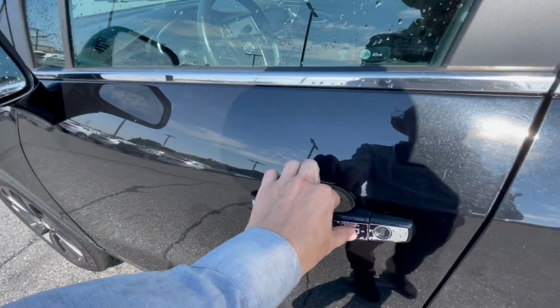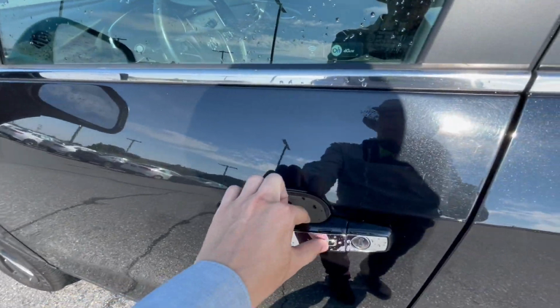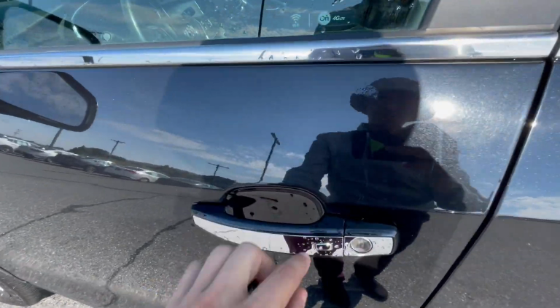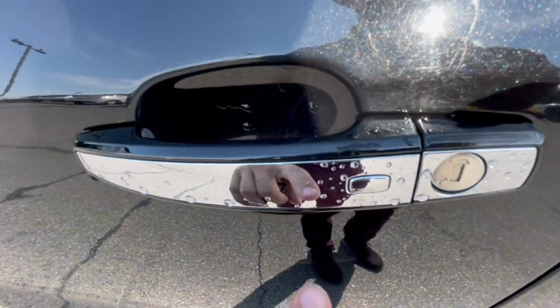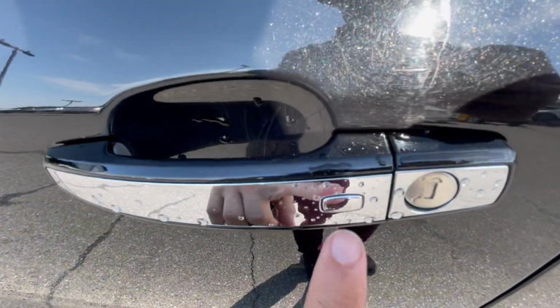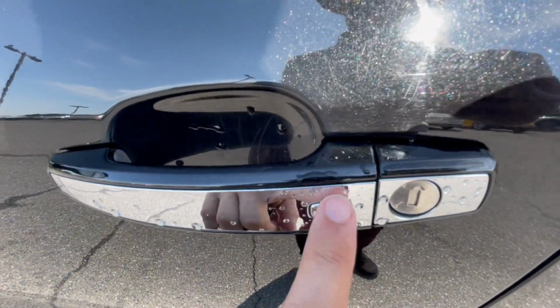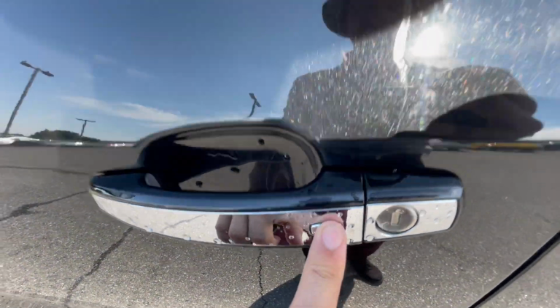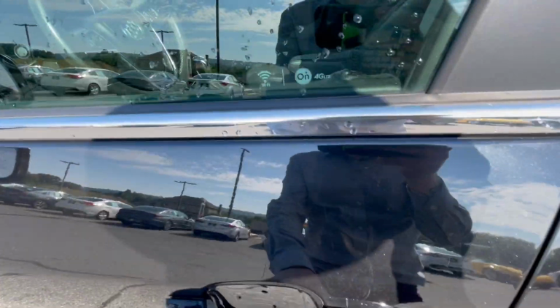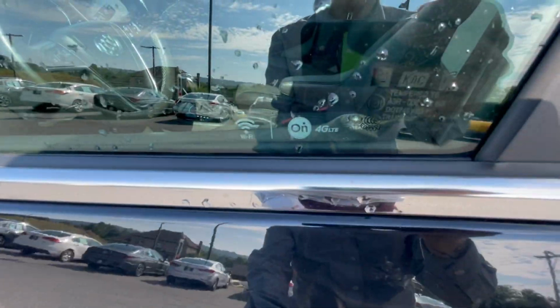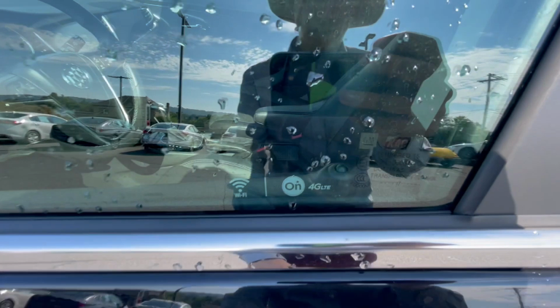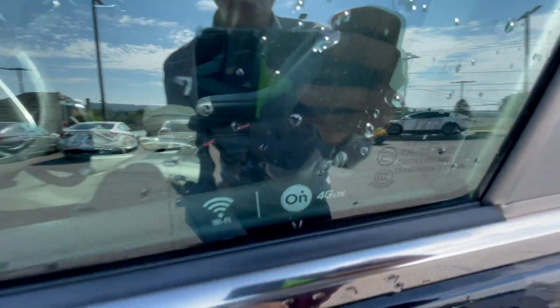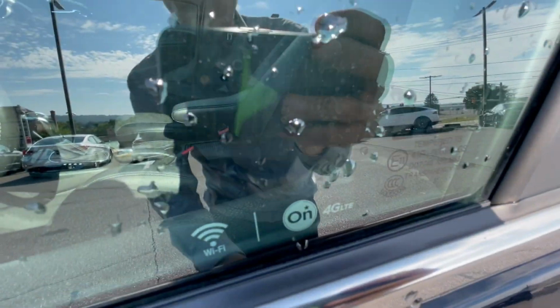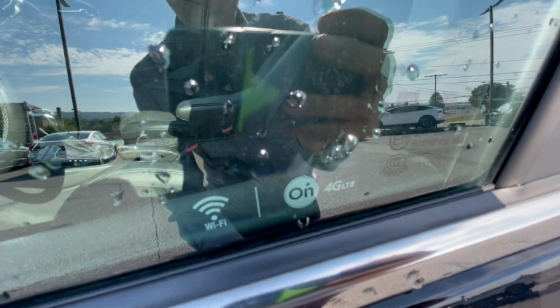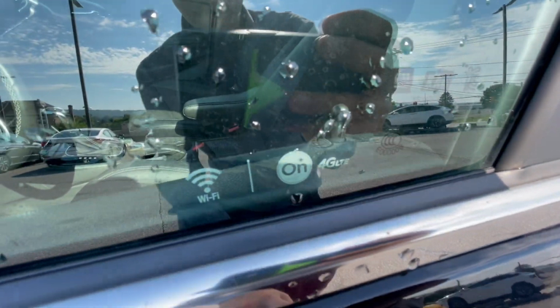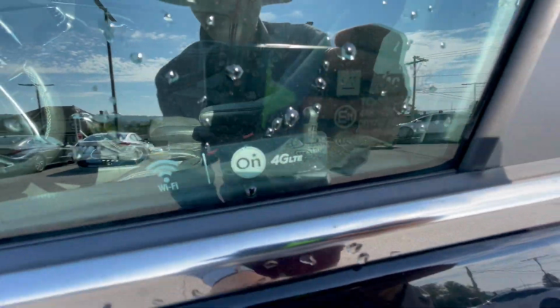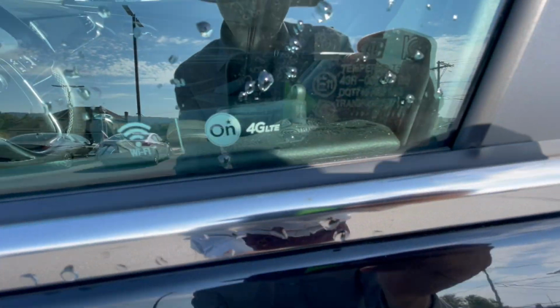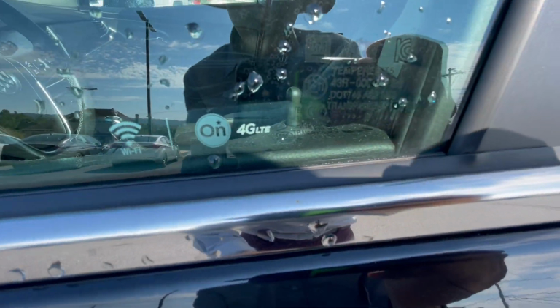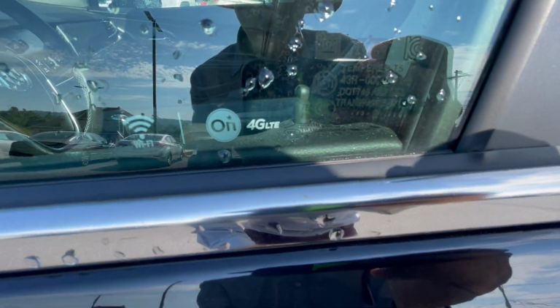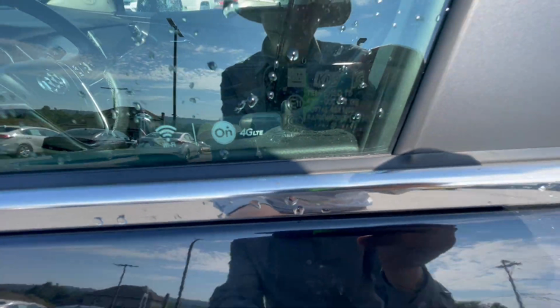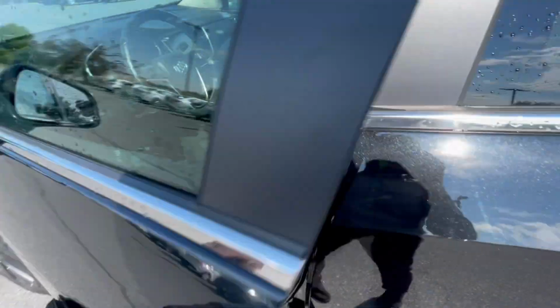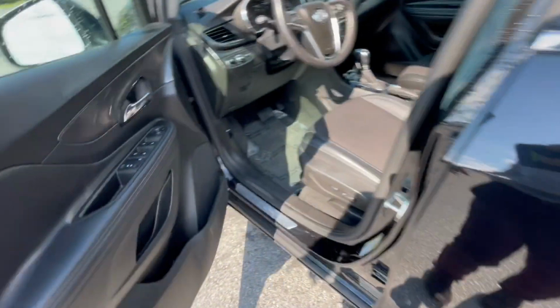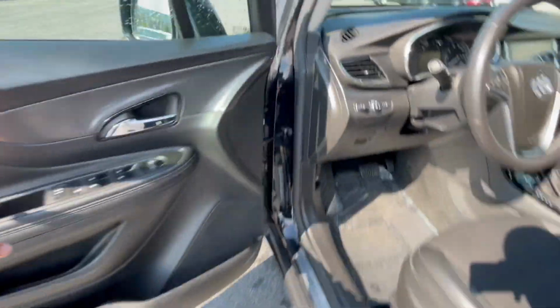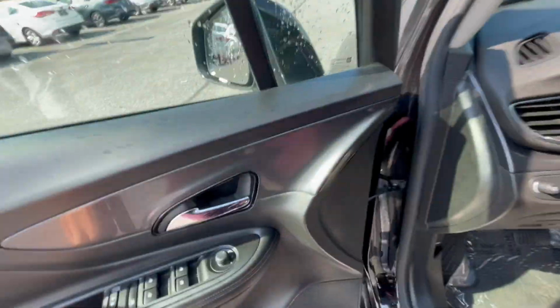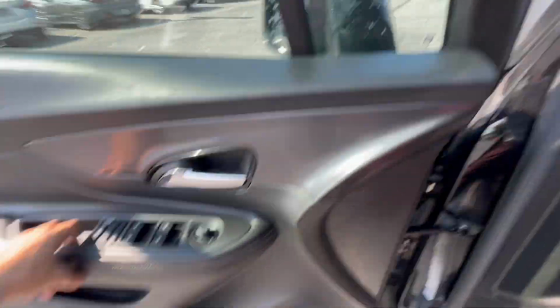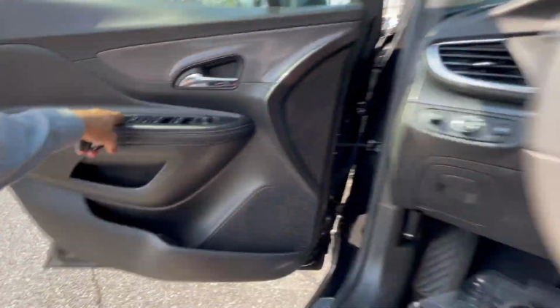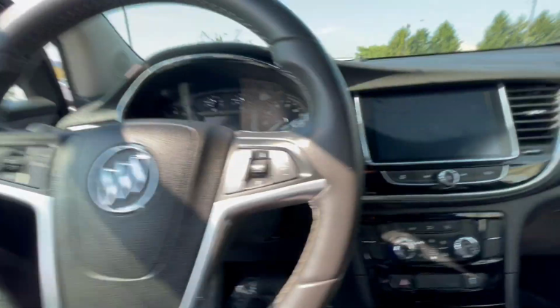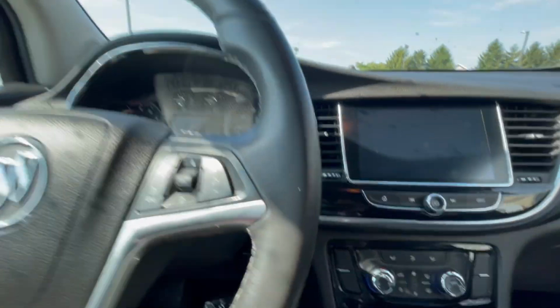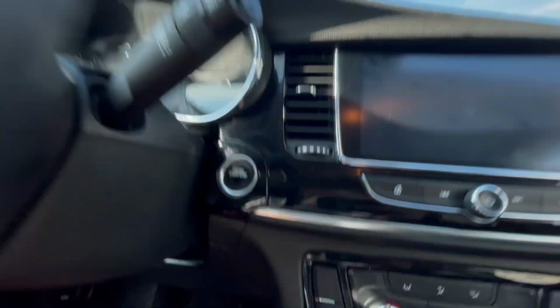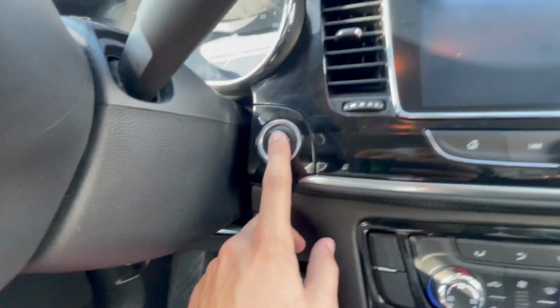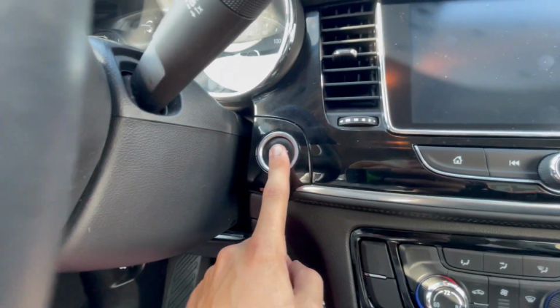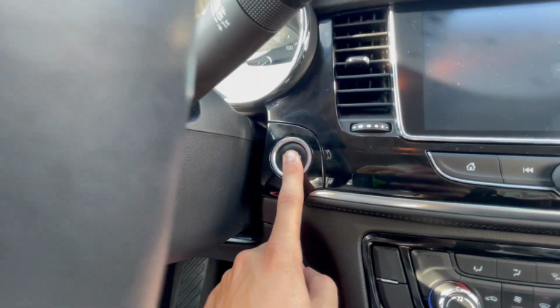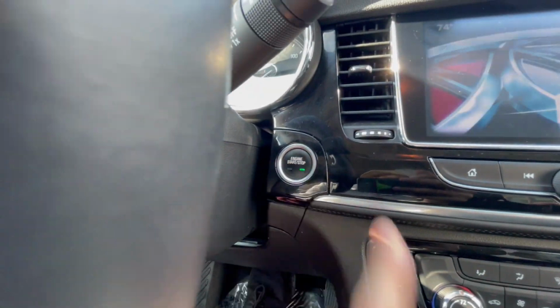You have chrome handles here, and this does actually have proximity entry so you can lock and unlock the car using the button on there. This also features a push-button start as well.